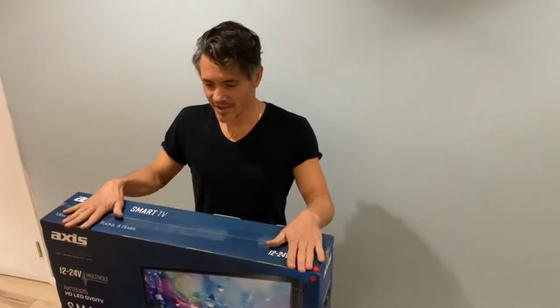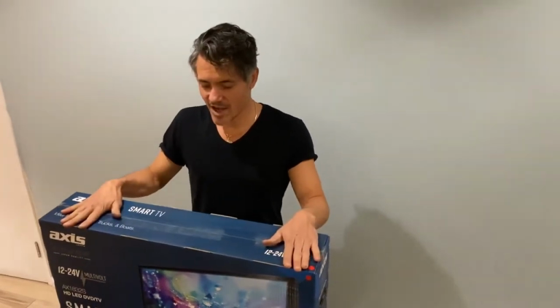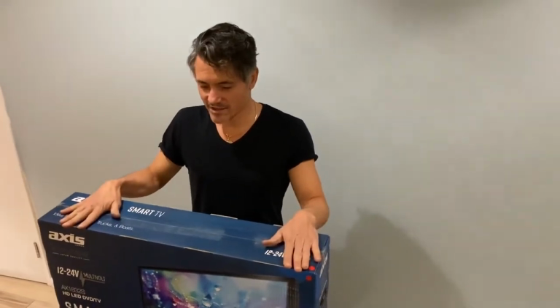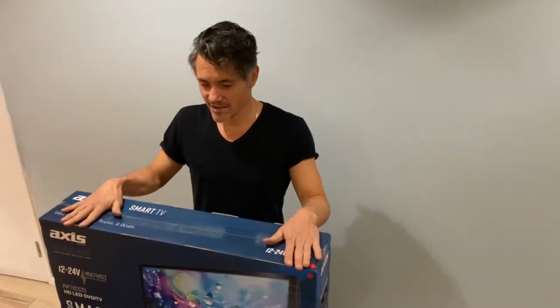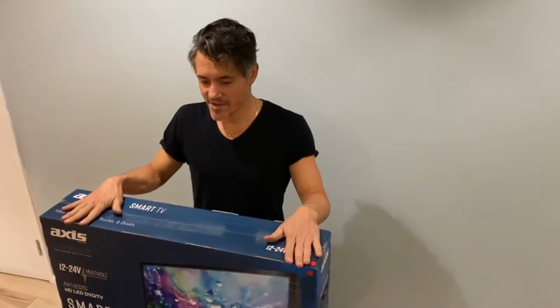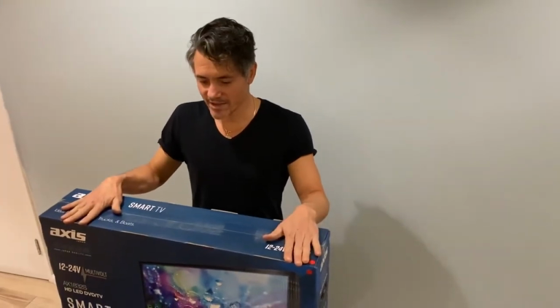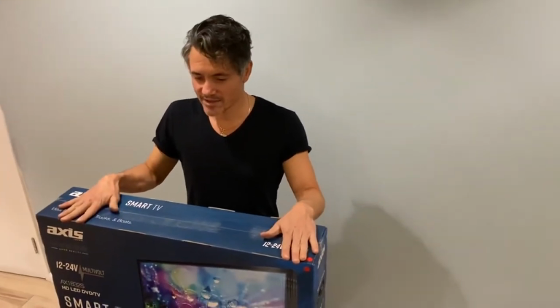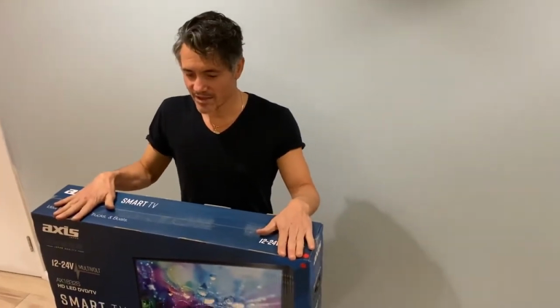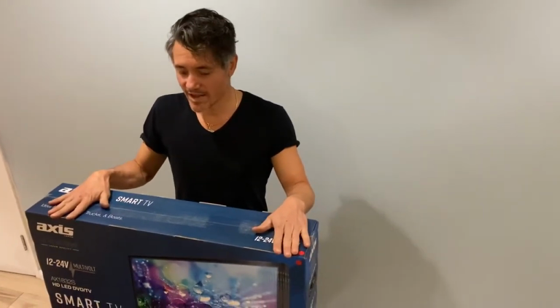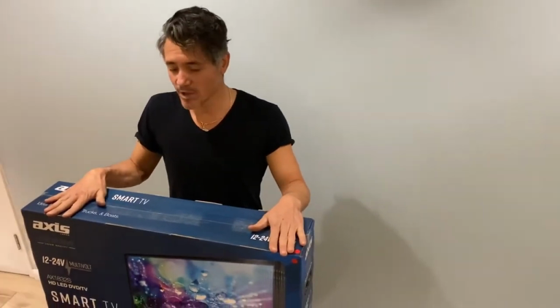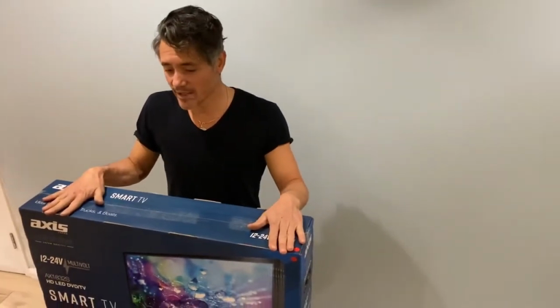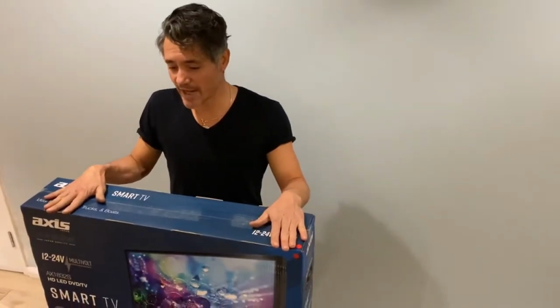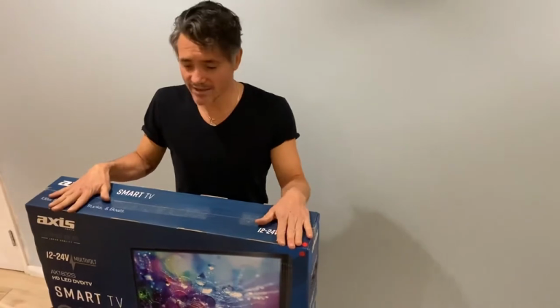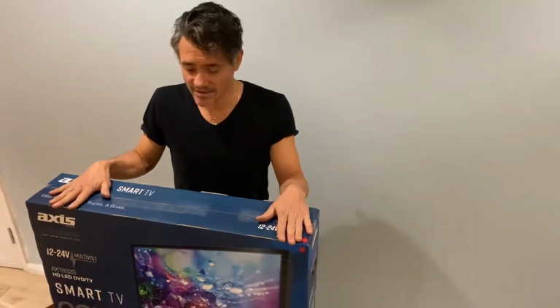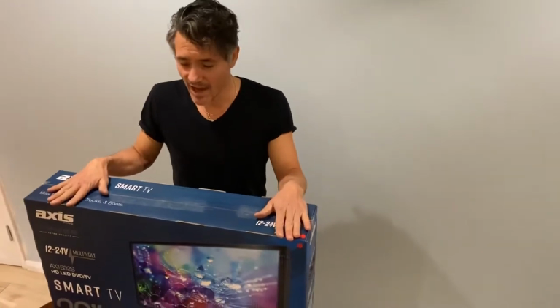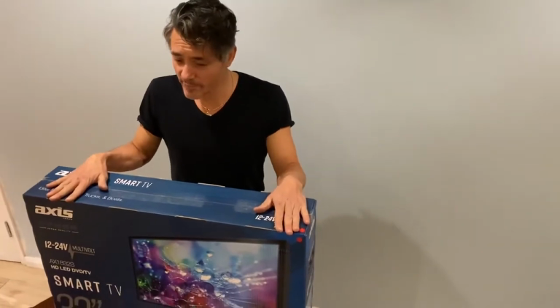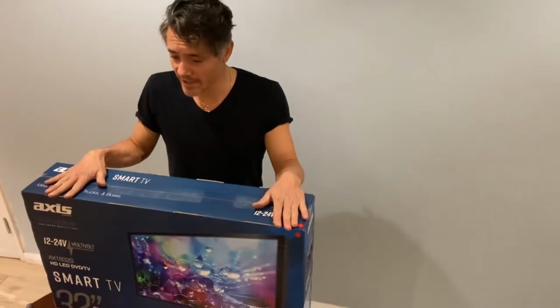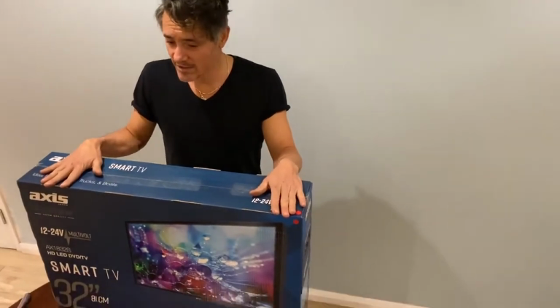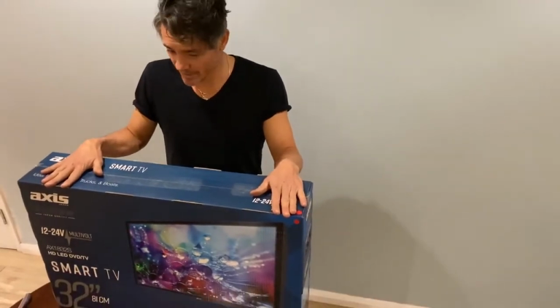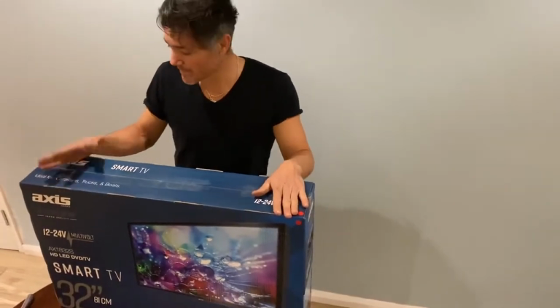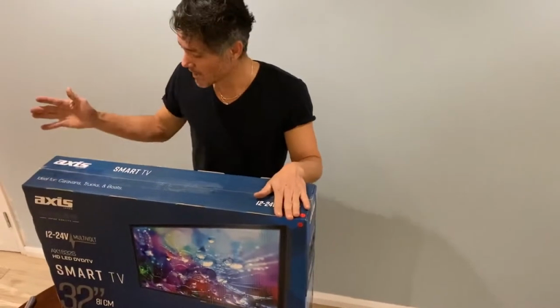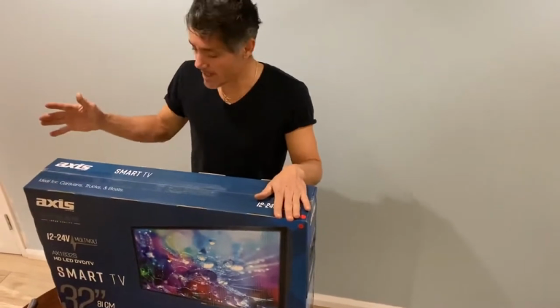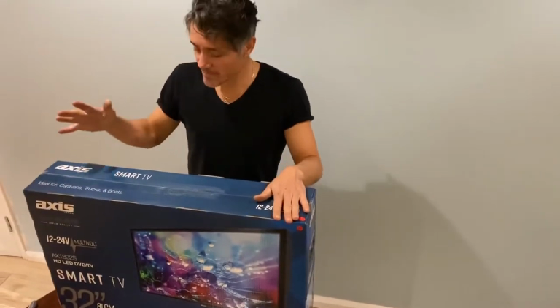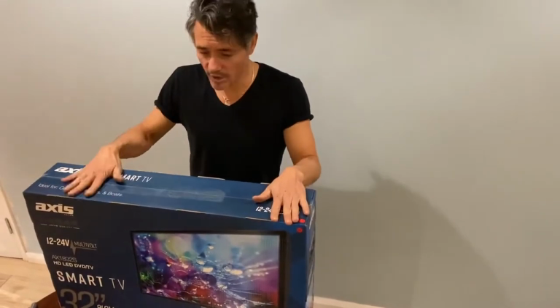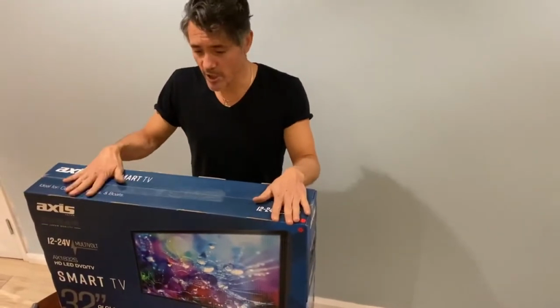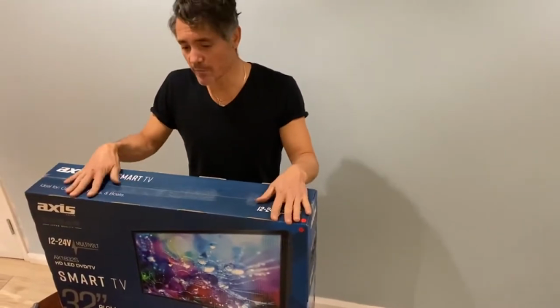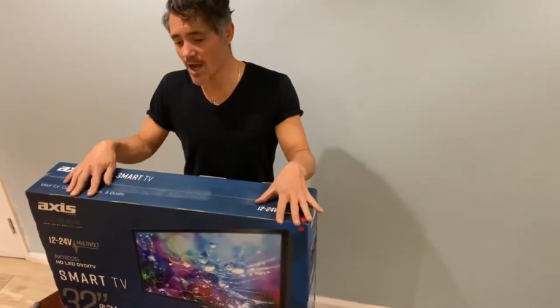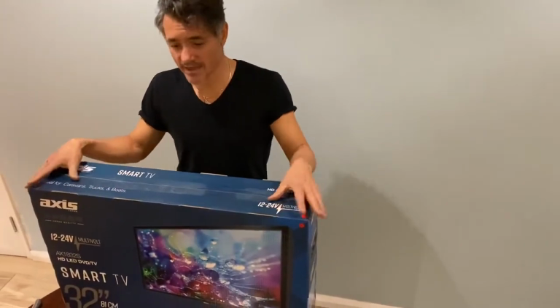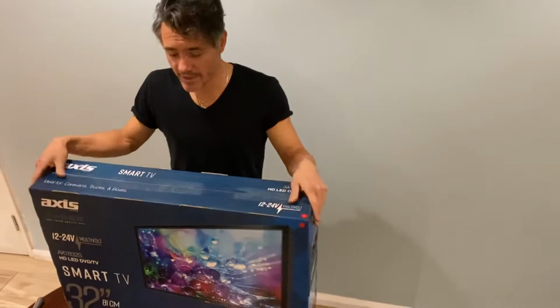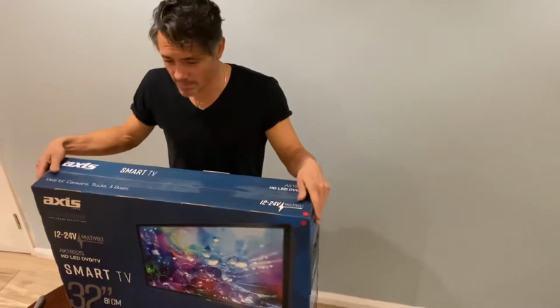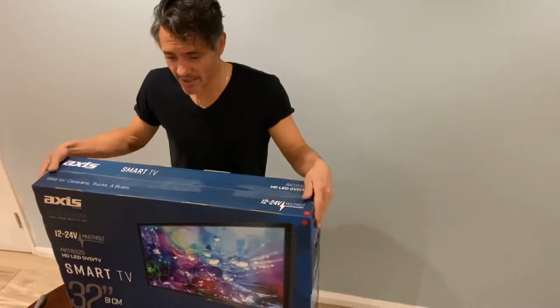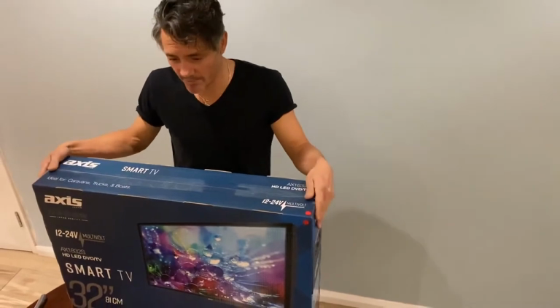Guys, this is the unboxing of an AXS RV TV. This is what I've chosen for my Black Series Dominator camper van.